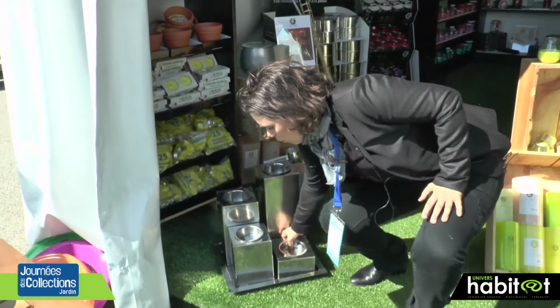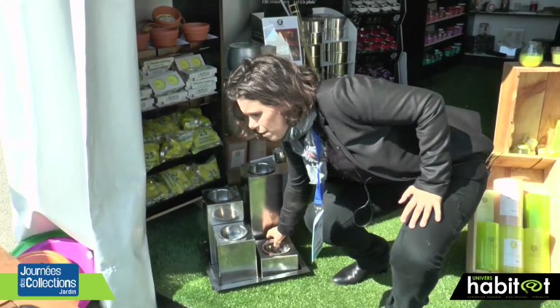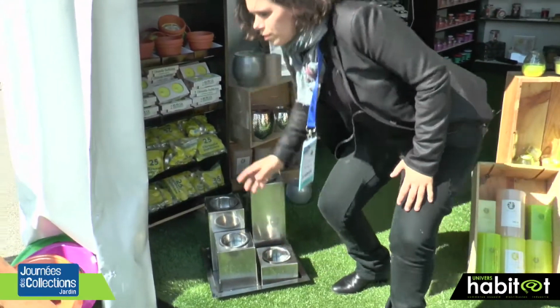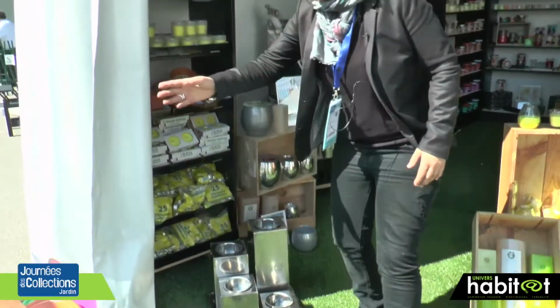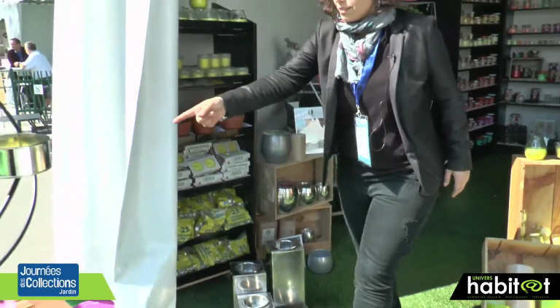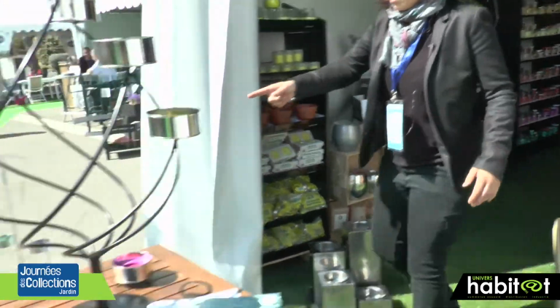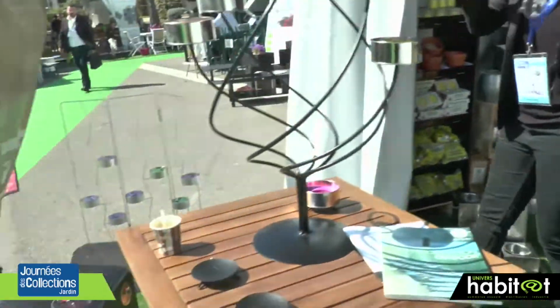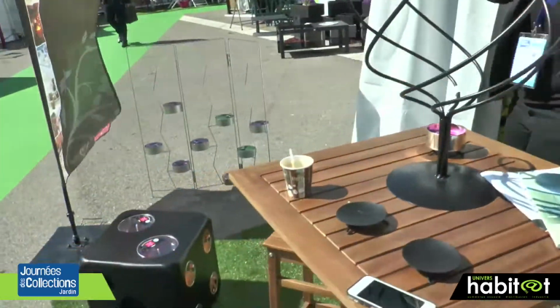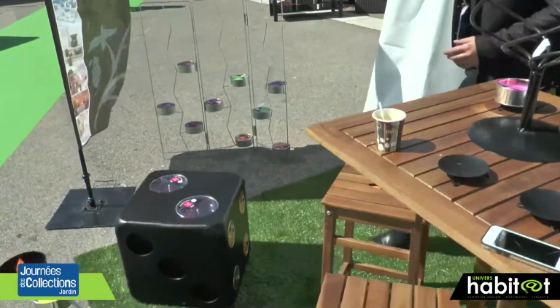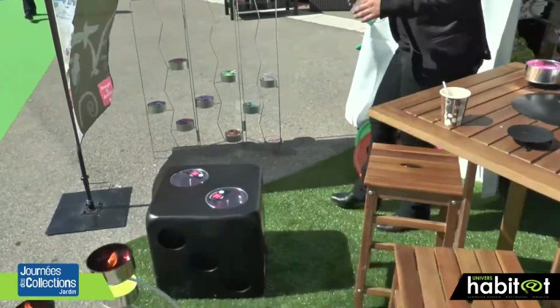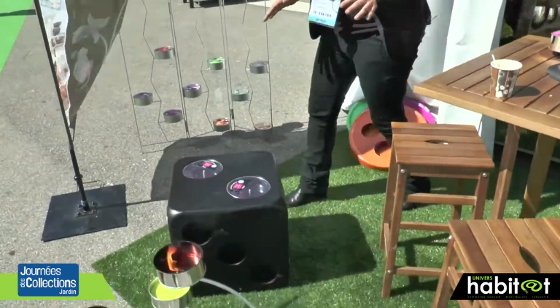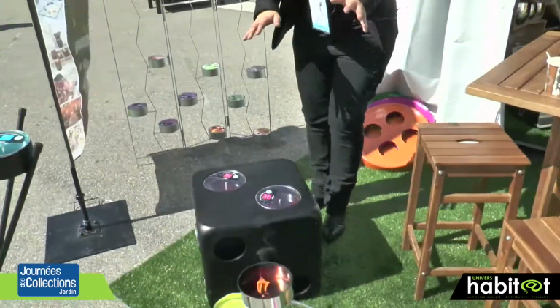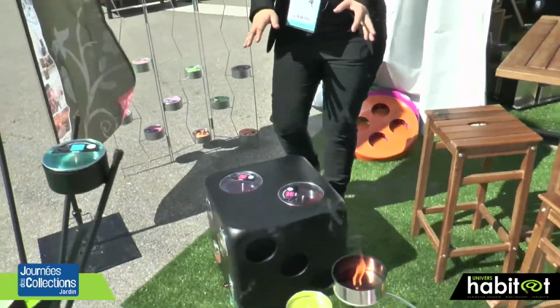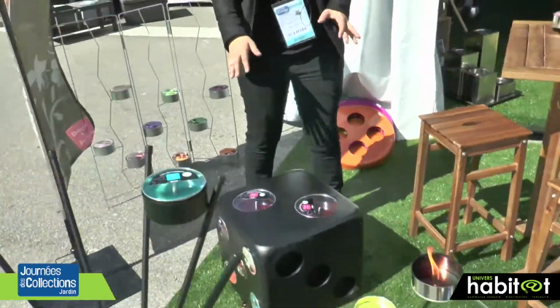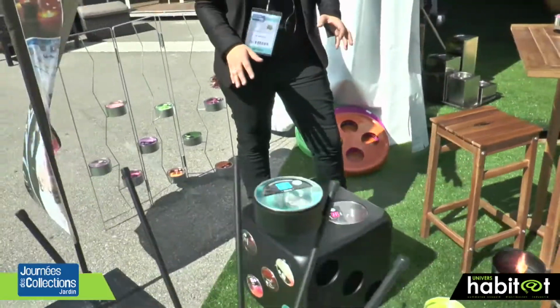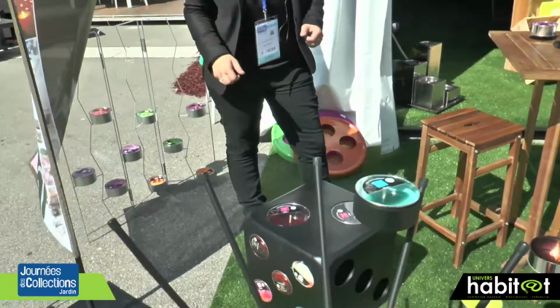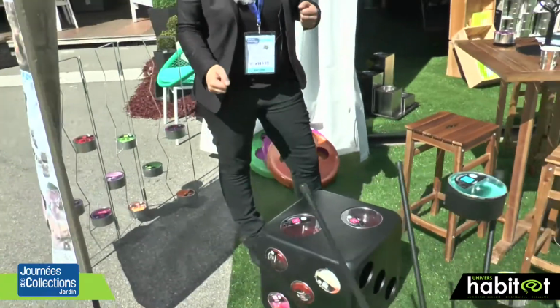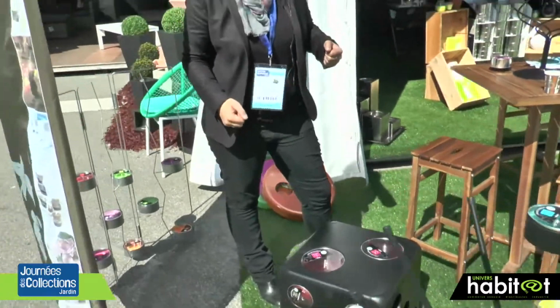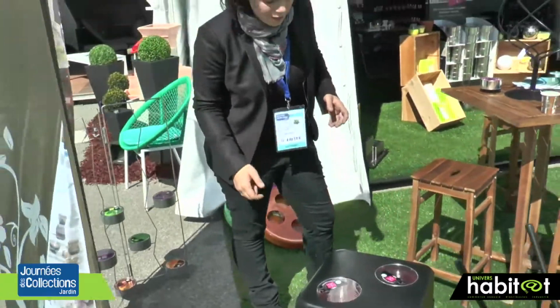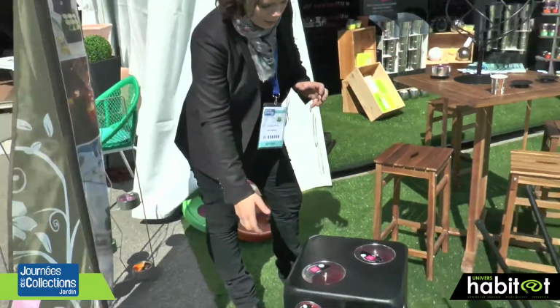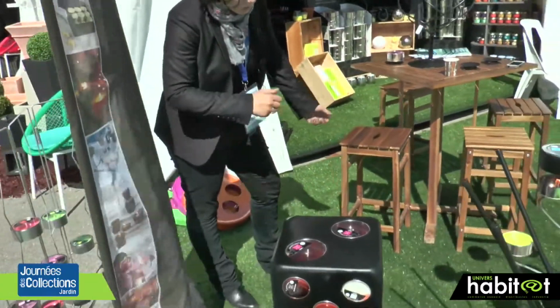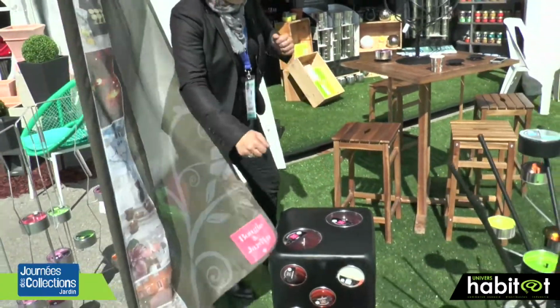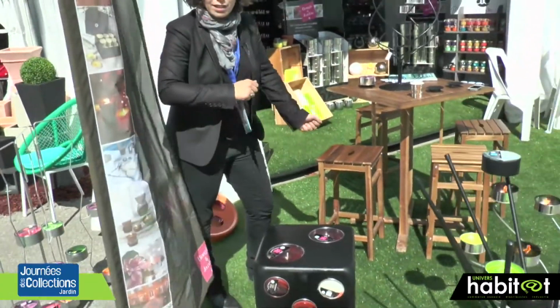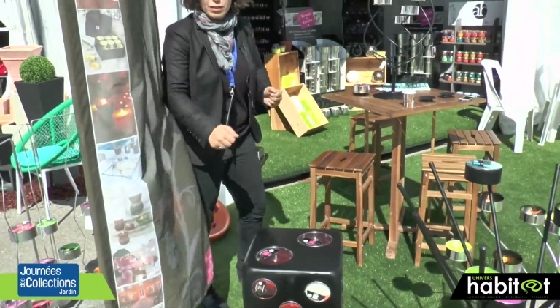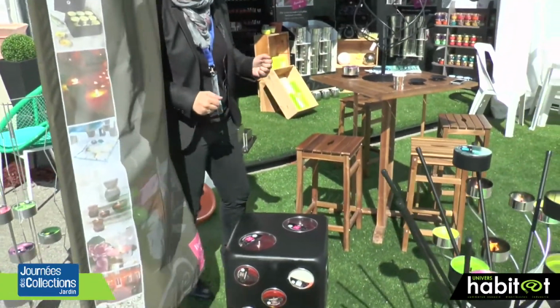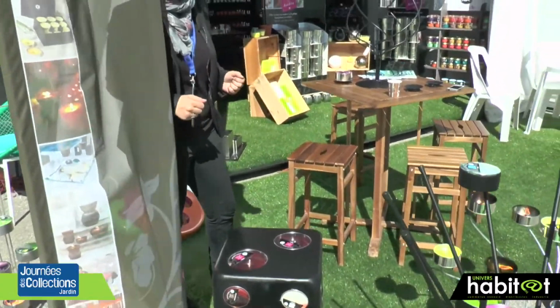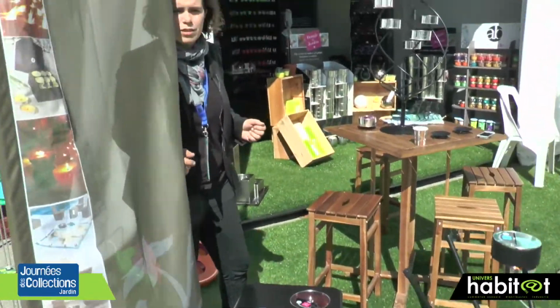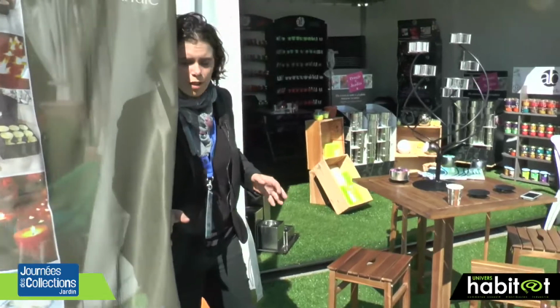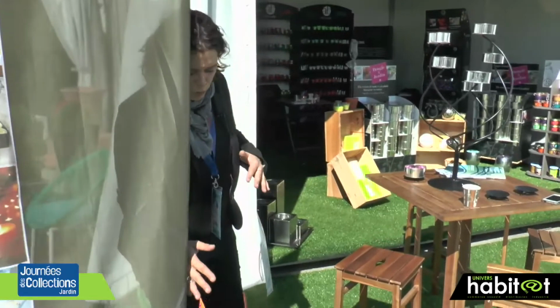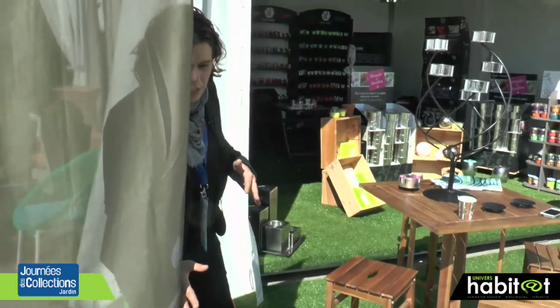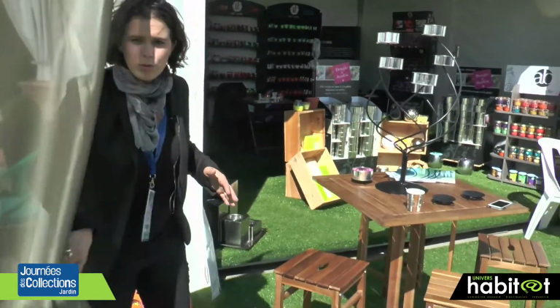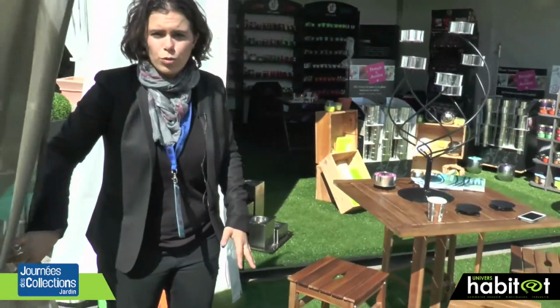On a également le D qui est ici, qui vous permet de faire déjà tabouret d'appoint pour l'extérieur, qui est sympa pour la terrasse. Et en même temps, ça vous permet de choisir les différentes faces que vous voulez mettre en avant — soit le 5, soit le 2, soit le 3.